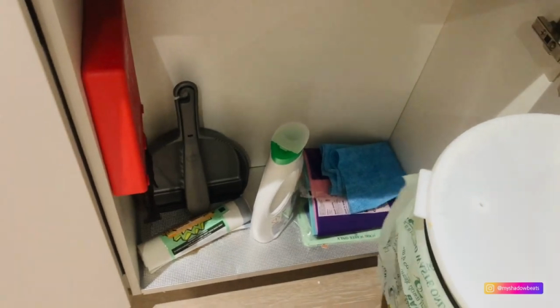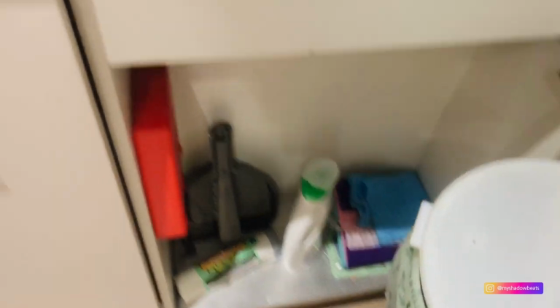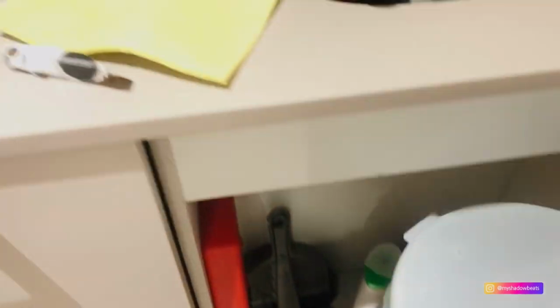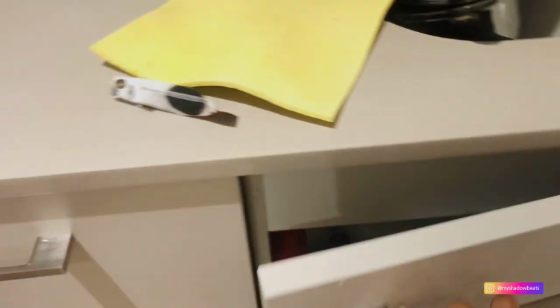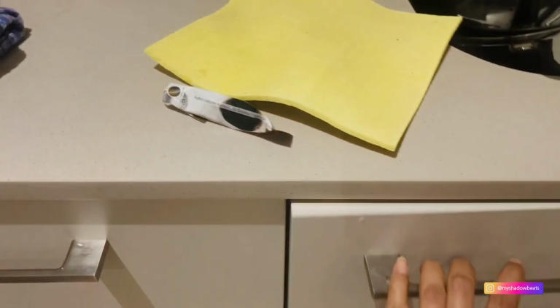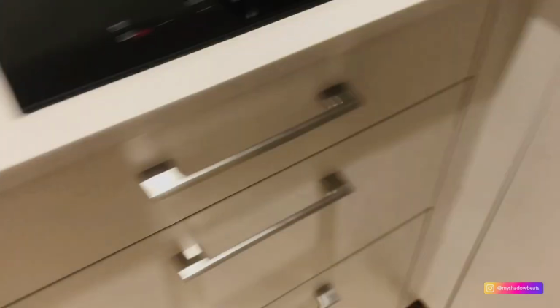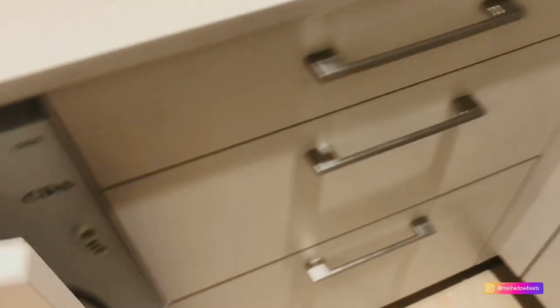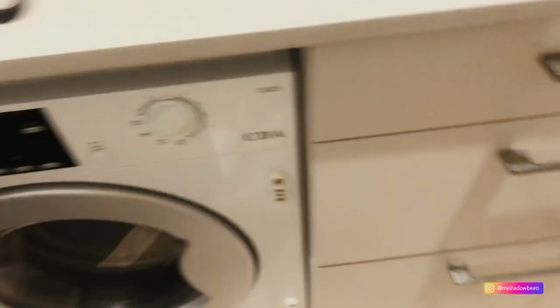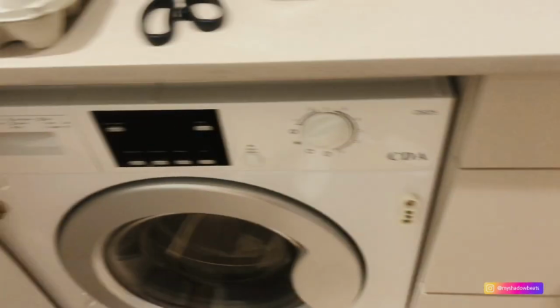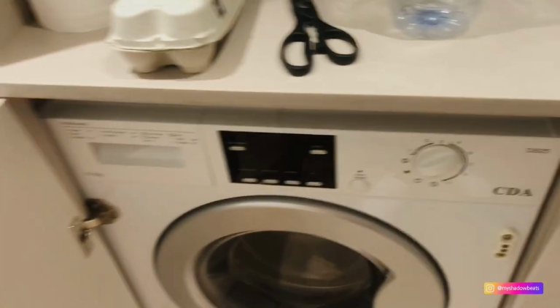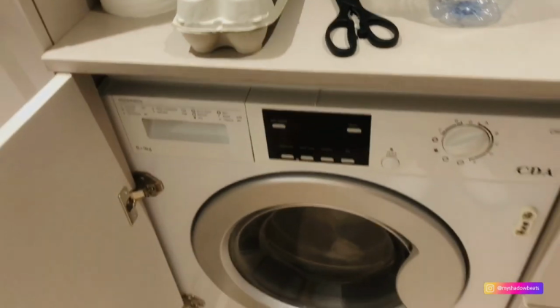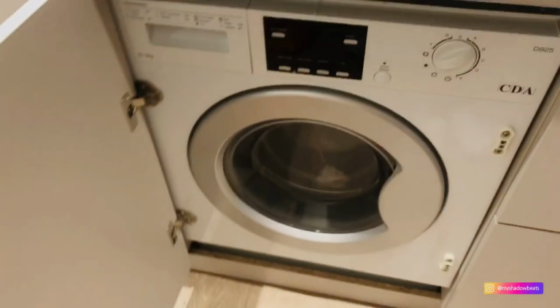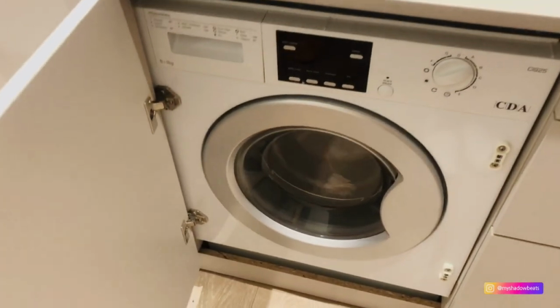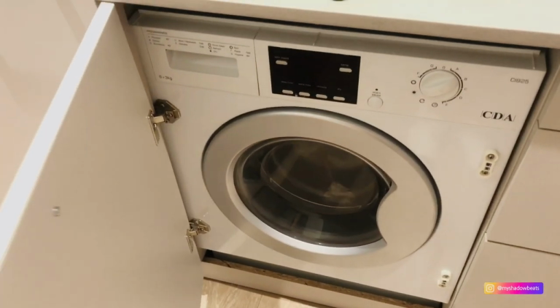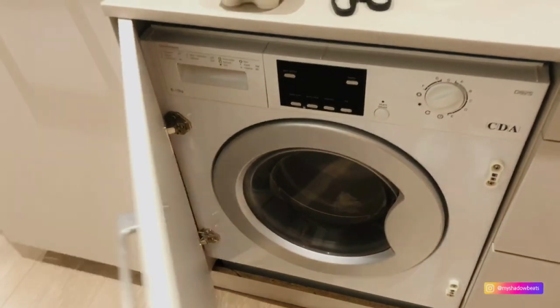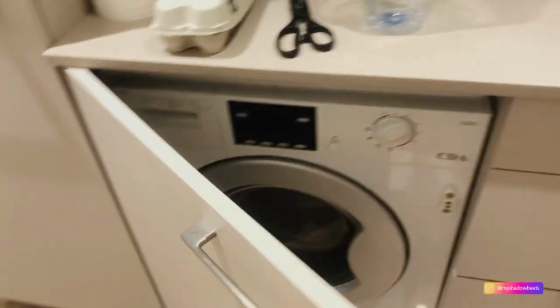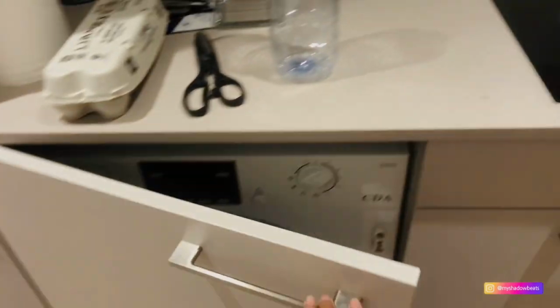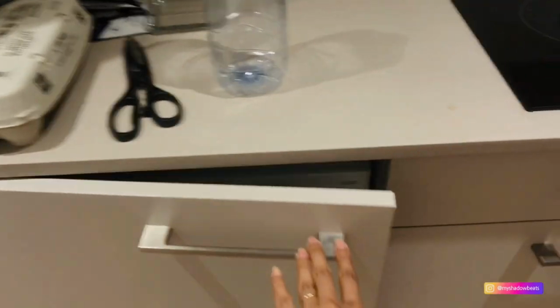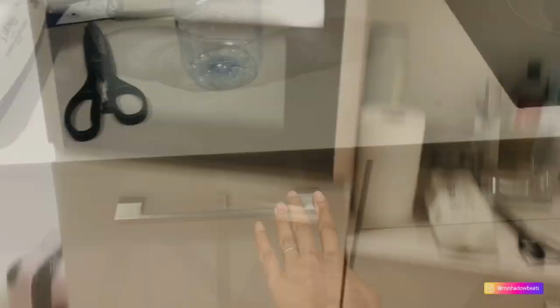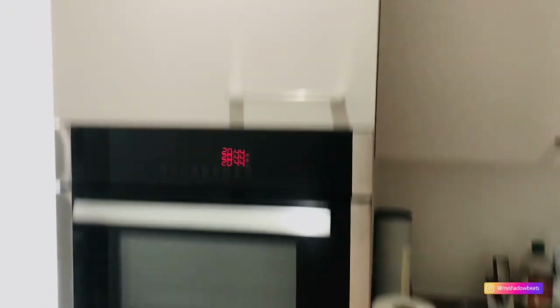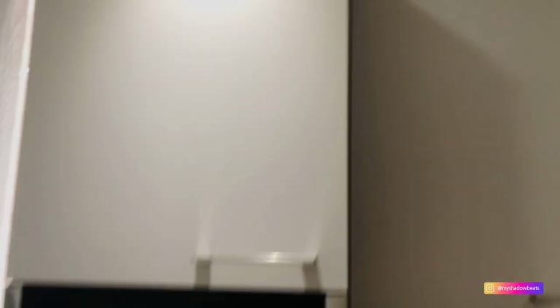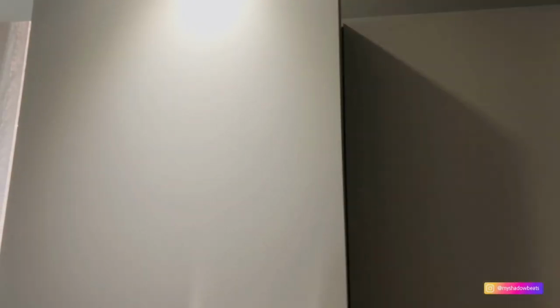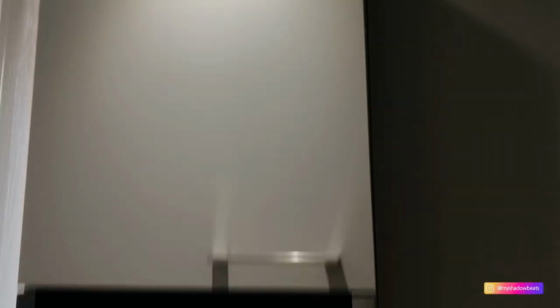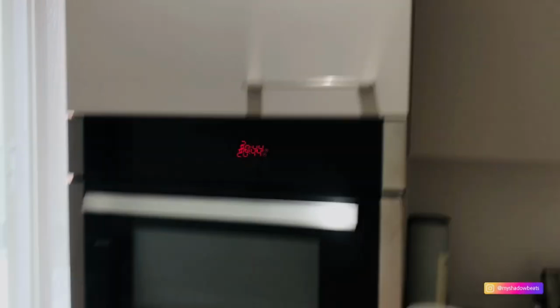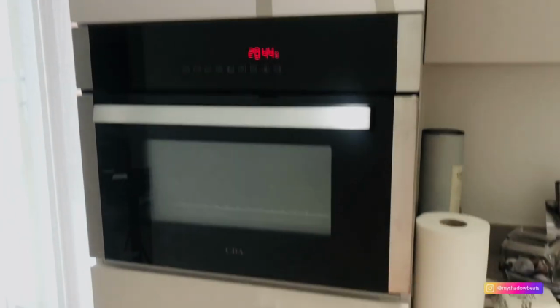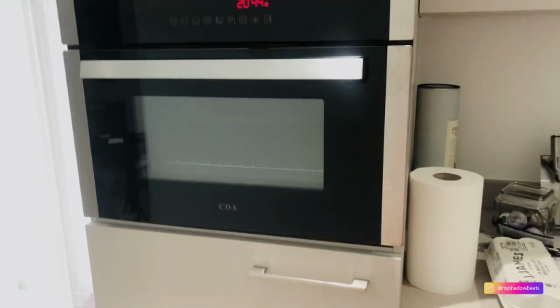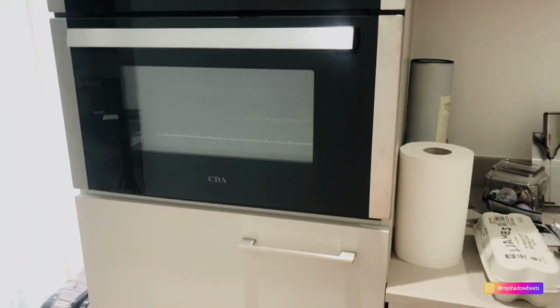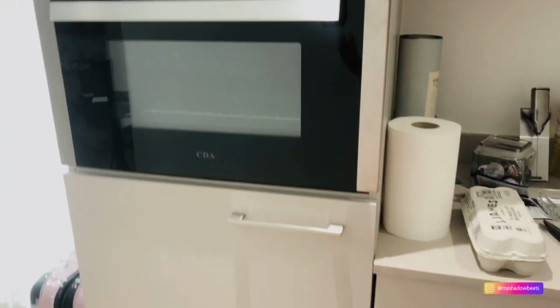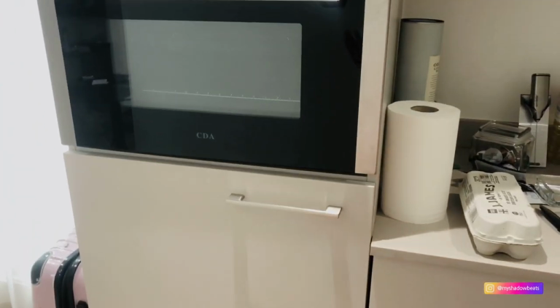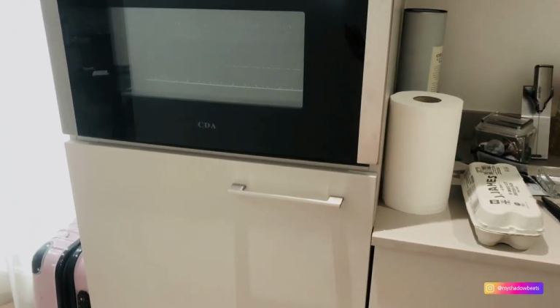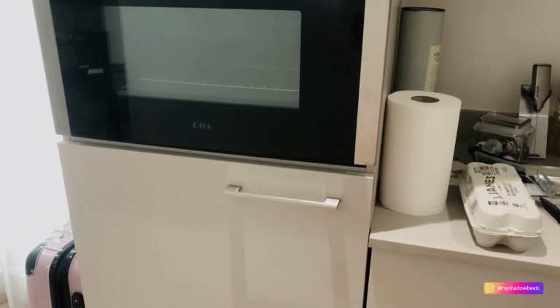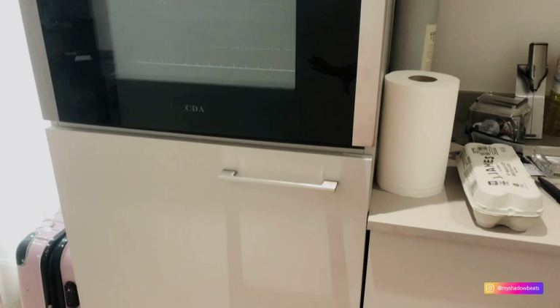Garbage bags are kept here. And this is a washing machine. So in the flat they have a lot of supplies: a fridge, washing machine, microwave, dishwasher, utensils, and a hot plate.